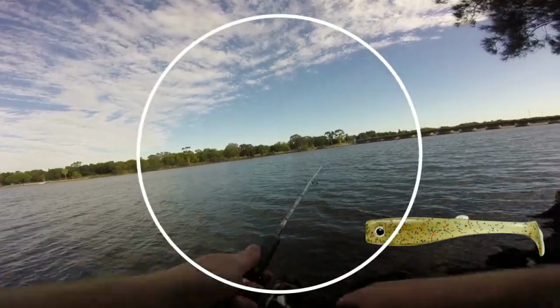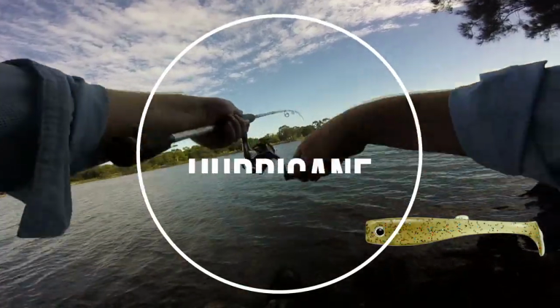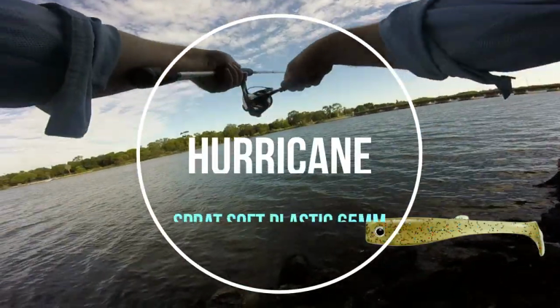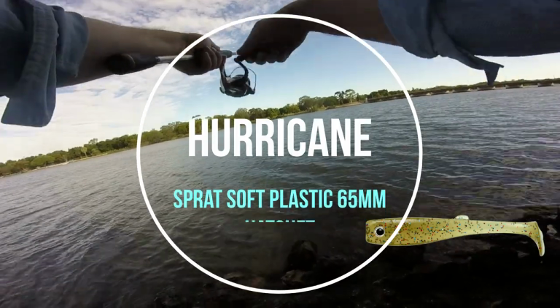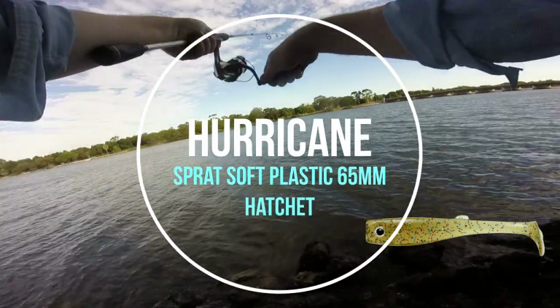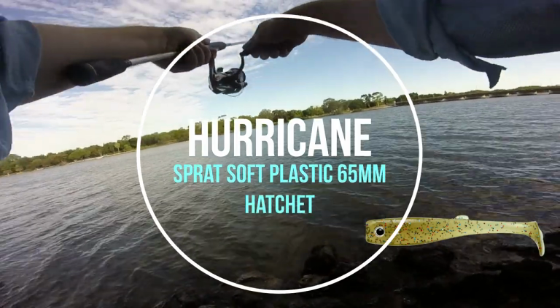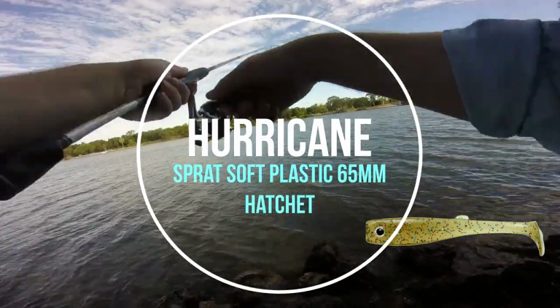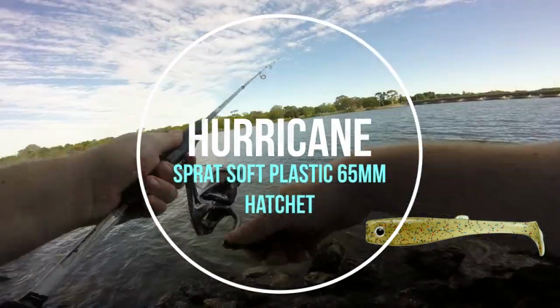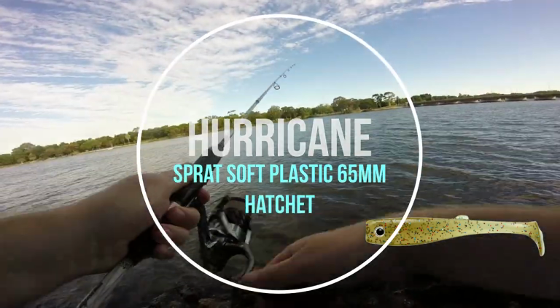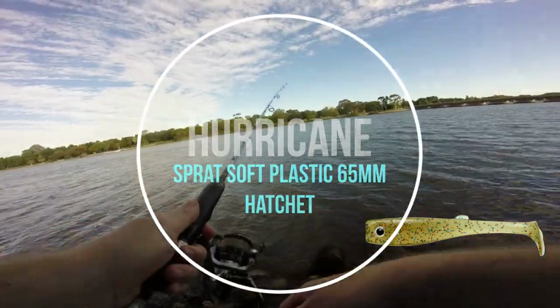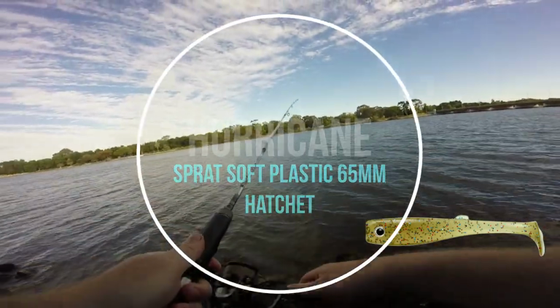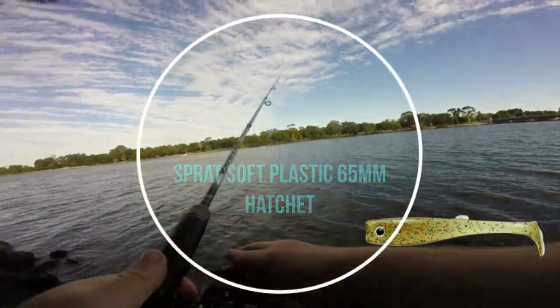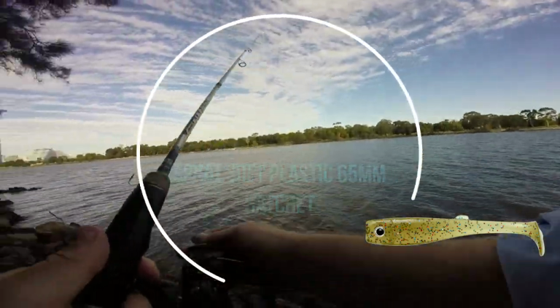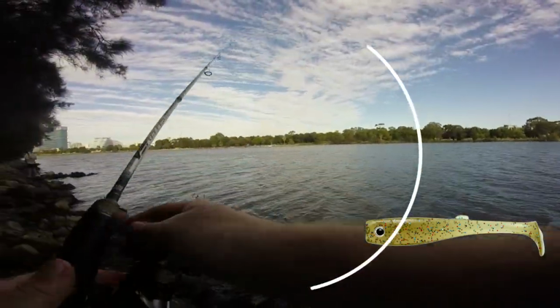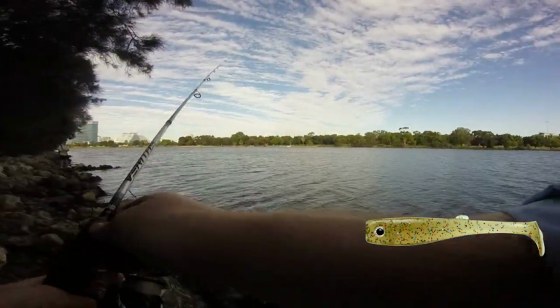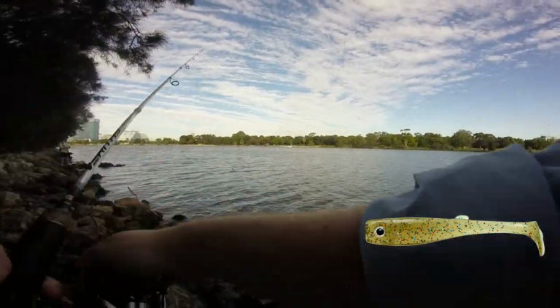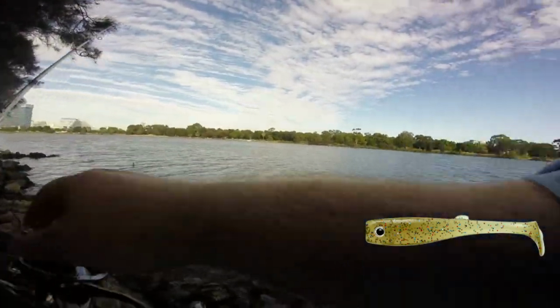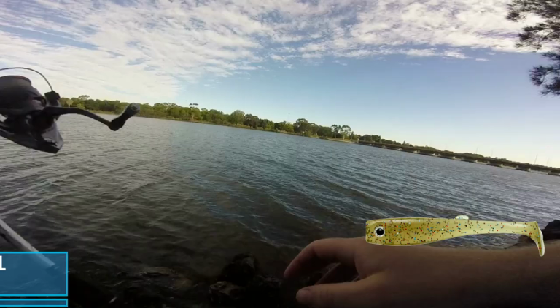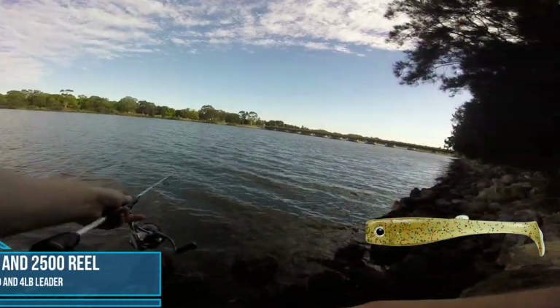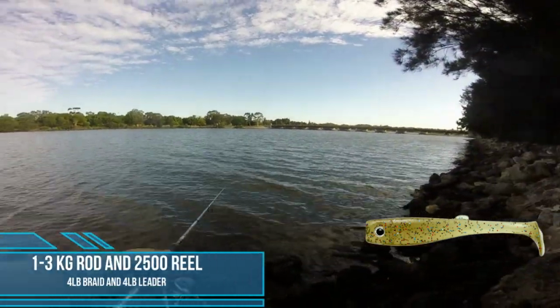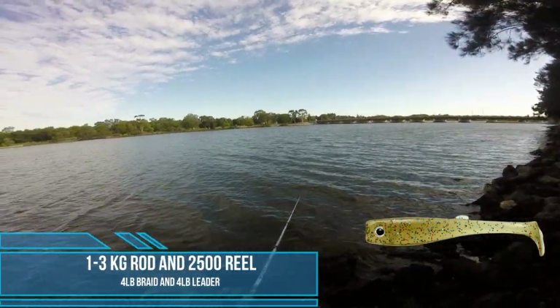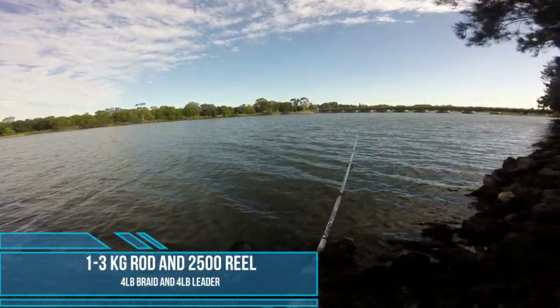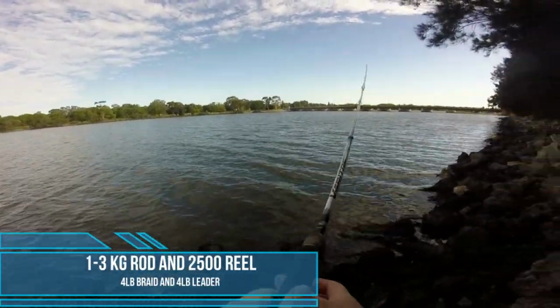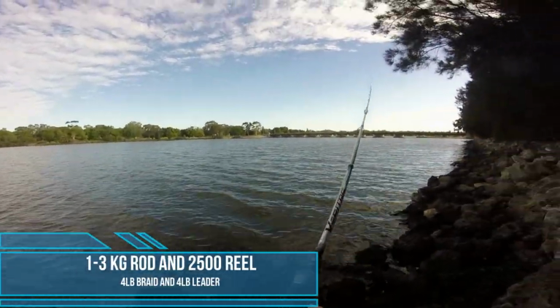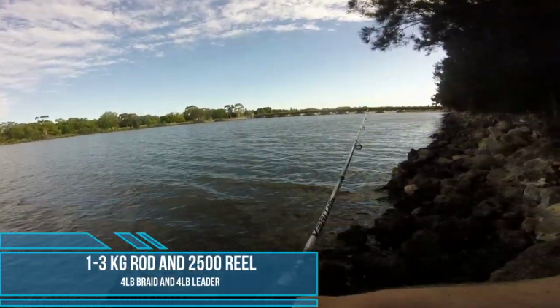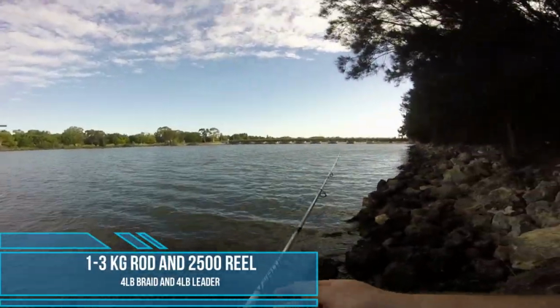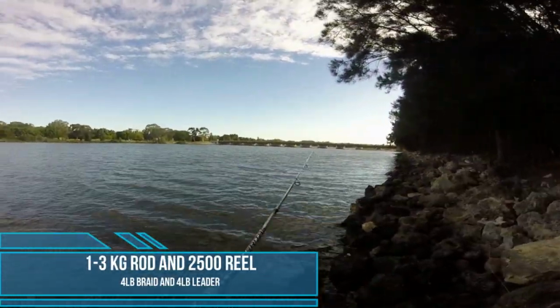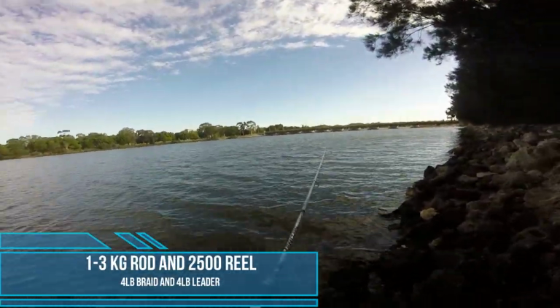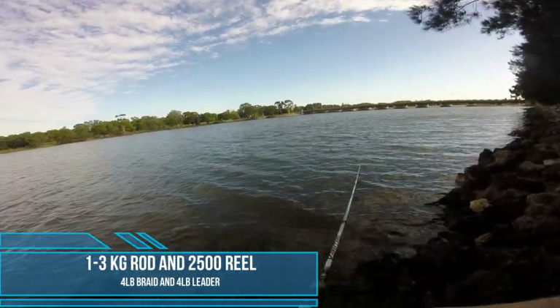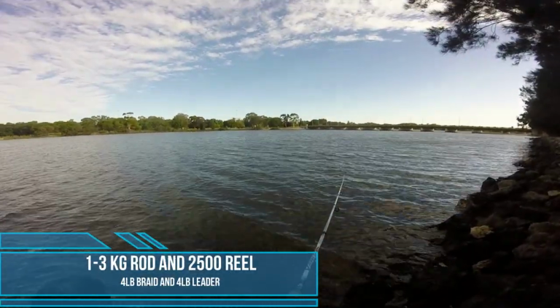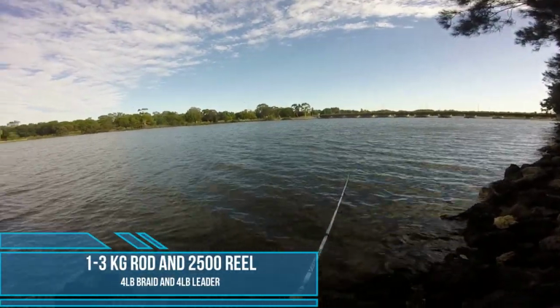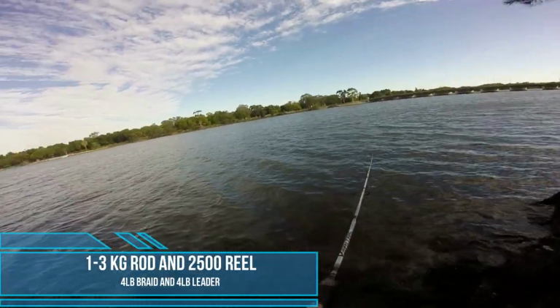I'm using the 65 mil Sprat from Hurricane Lures. It's definitely brim. I've just got my normal brim outfit — four pound line, four pound leader on a one to three kilo rod.